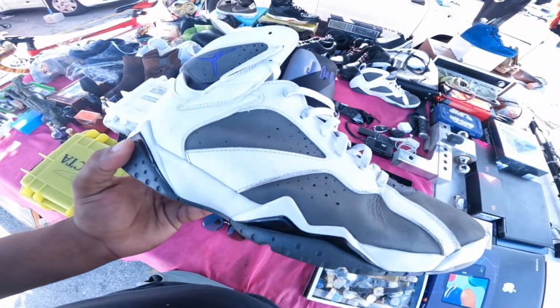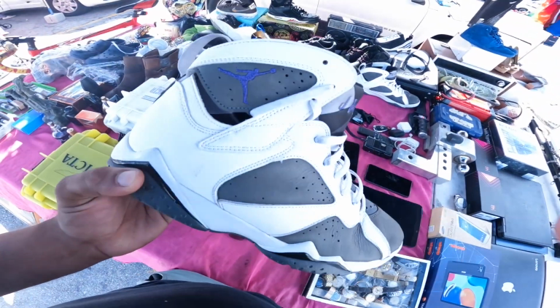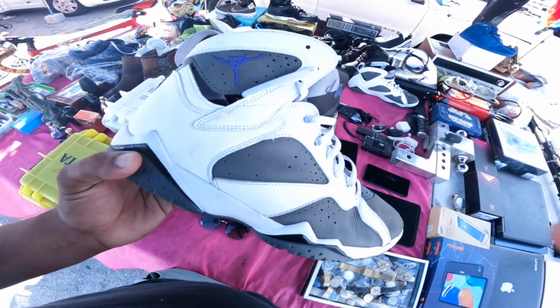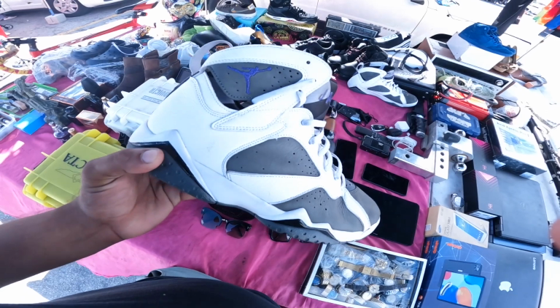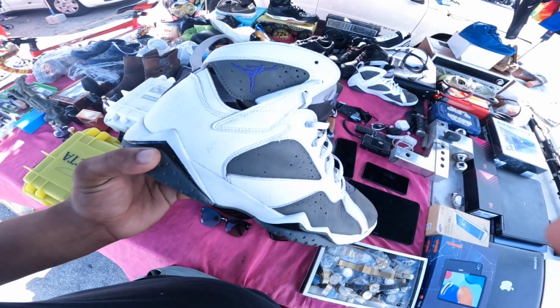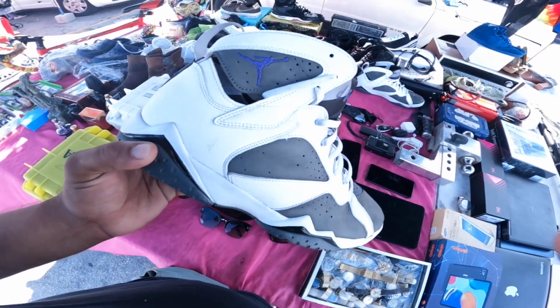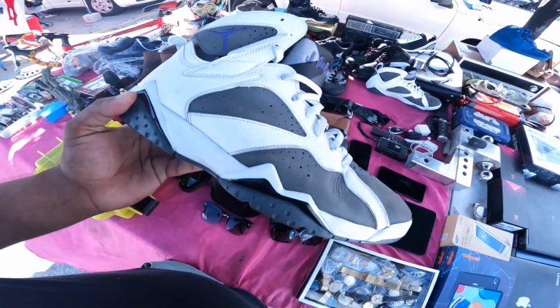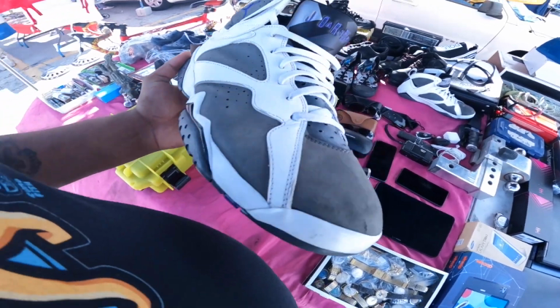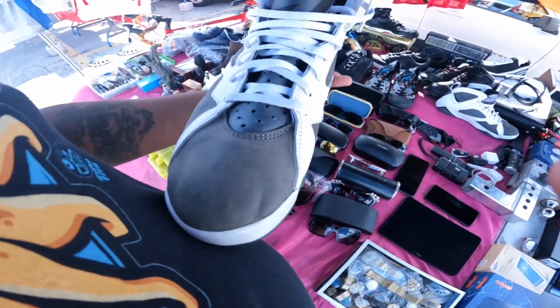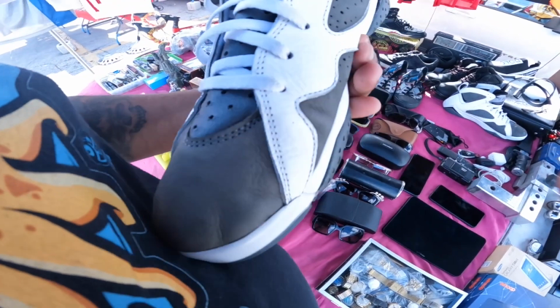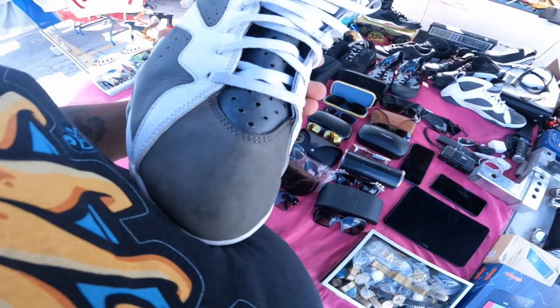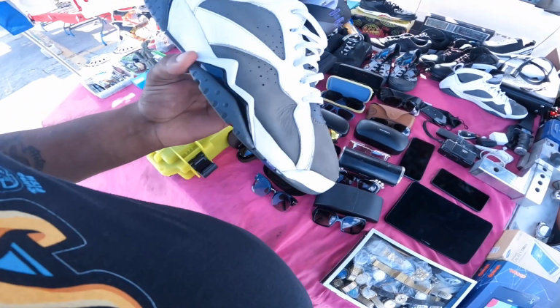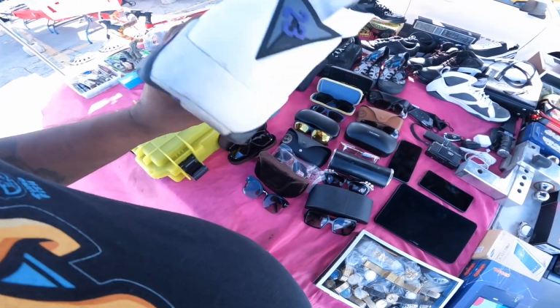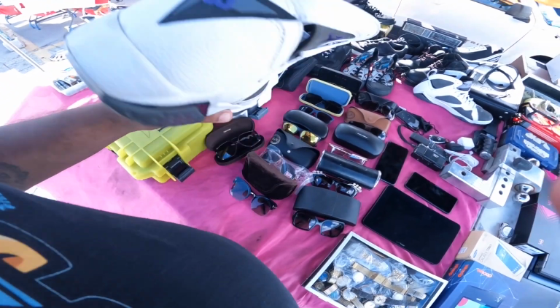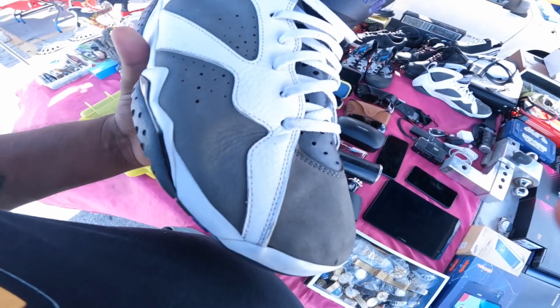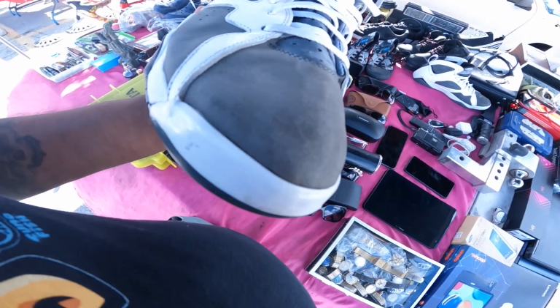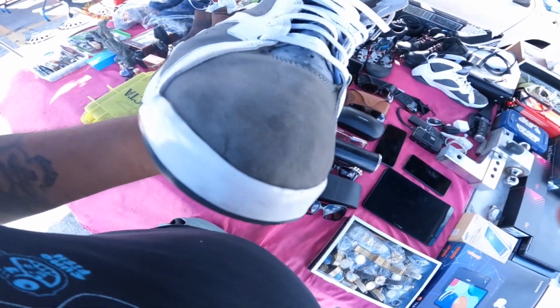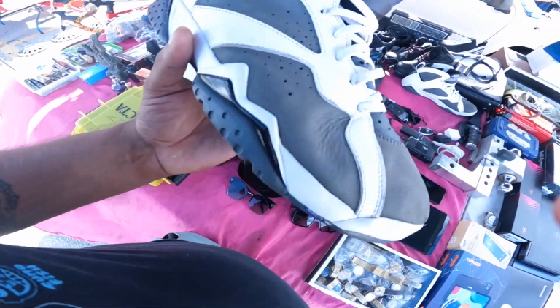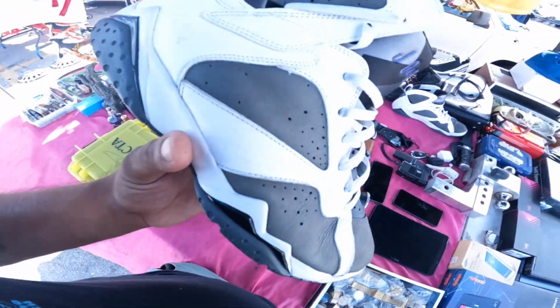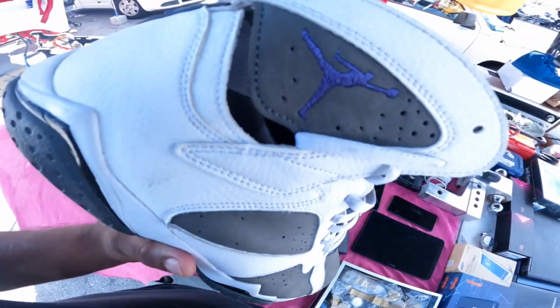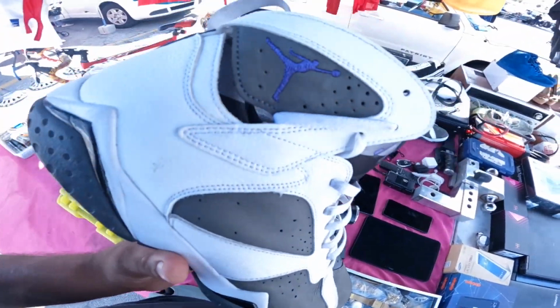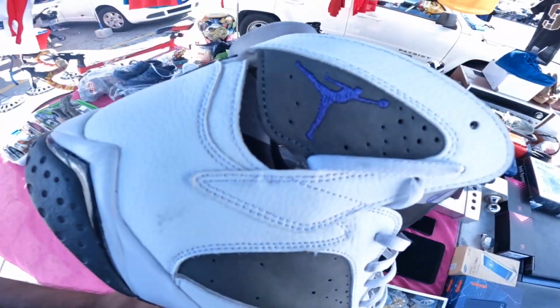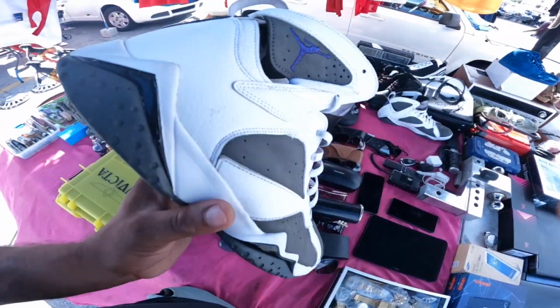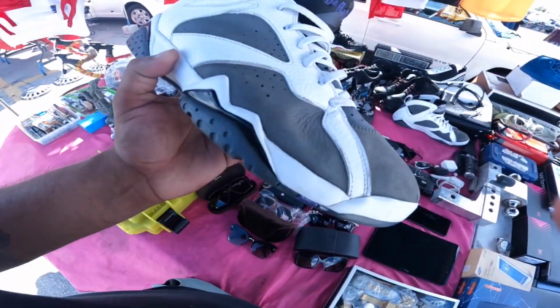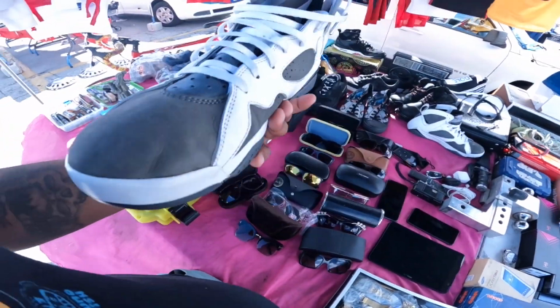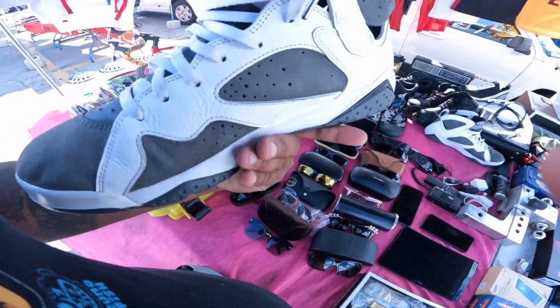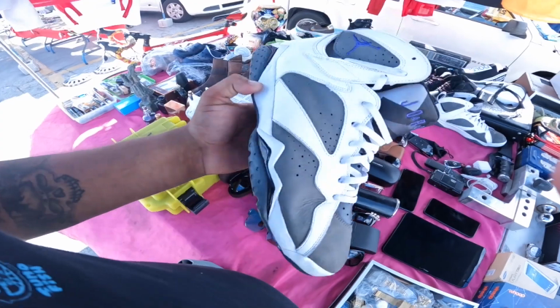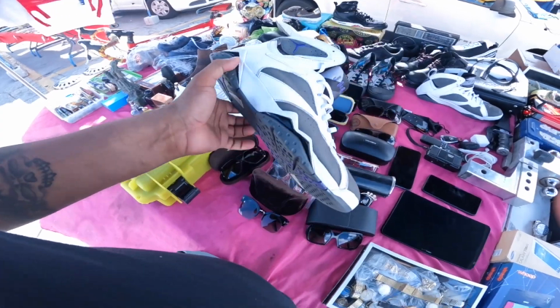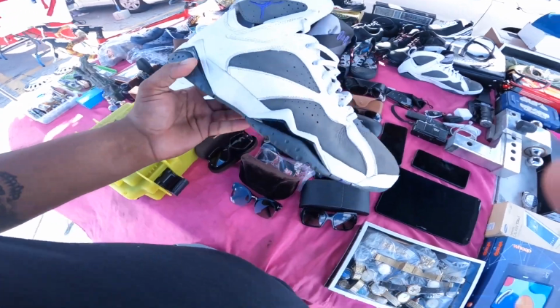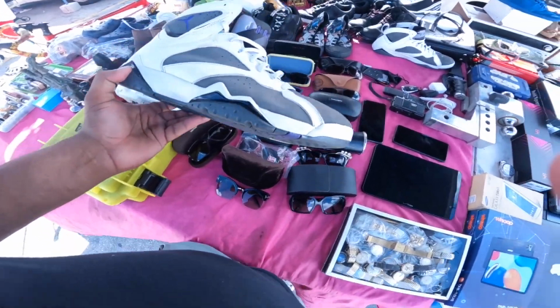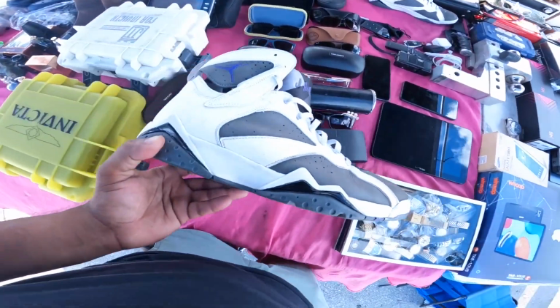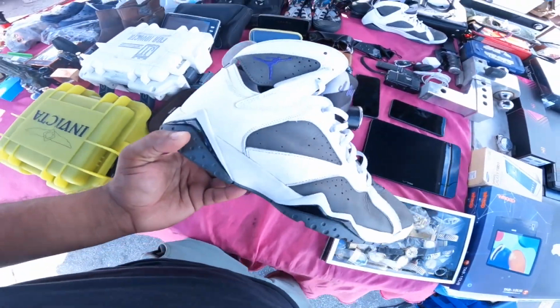Wow, these are the Flints. Check it — real smart. The Flints! You got the gray and you got the purple and the black. These things are fire, man.